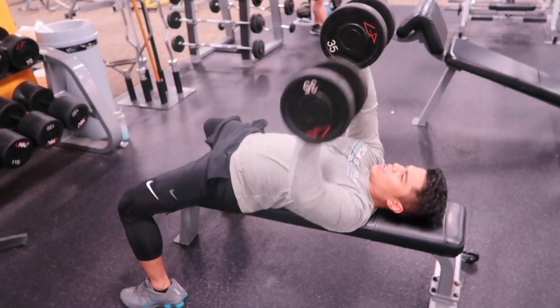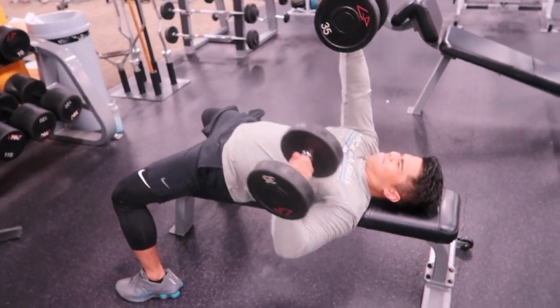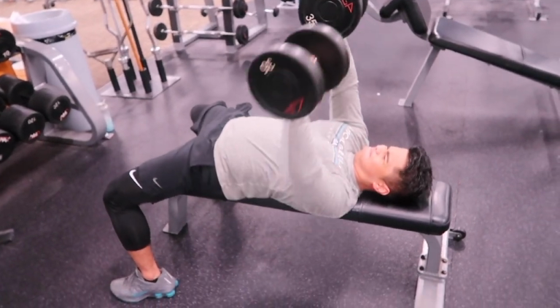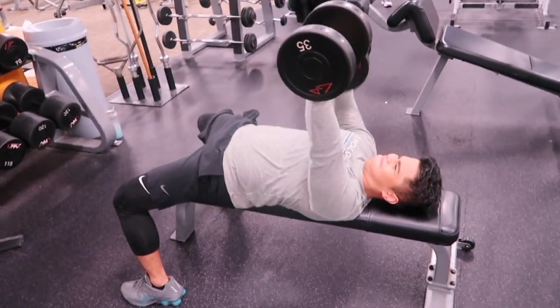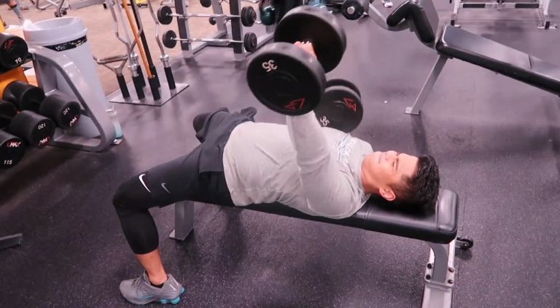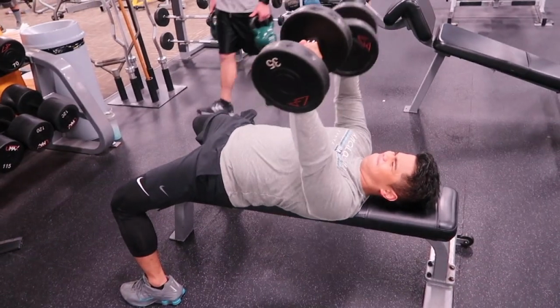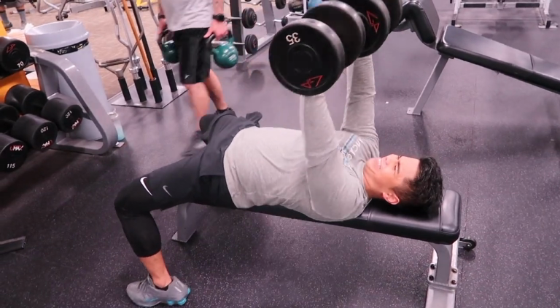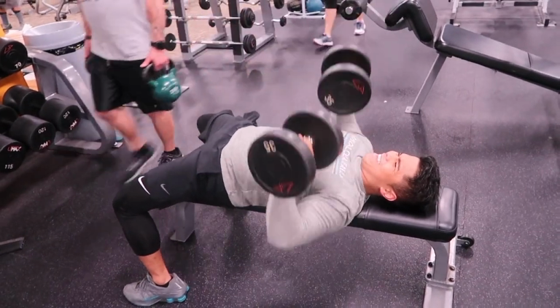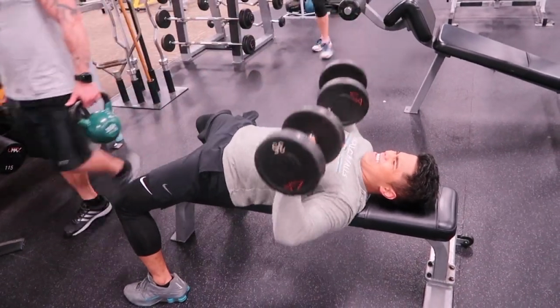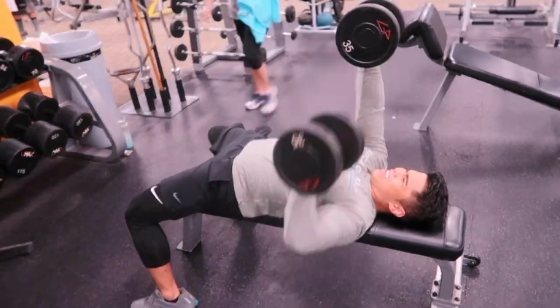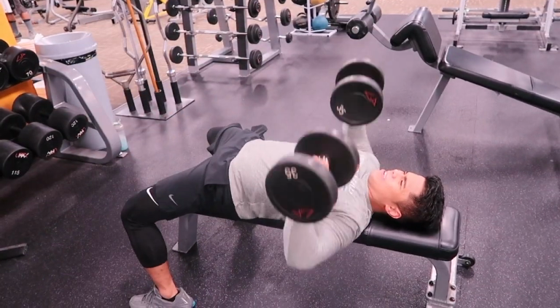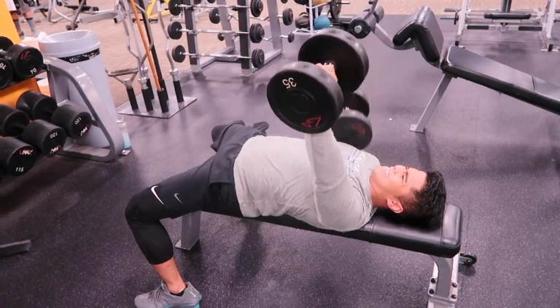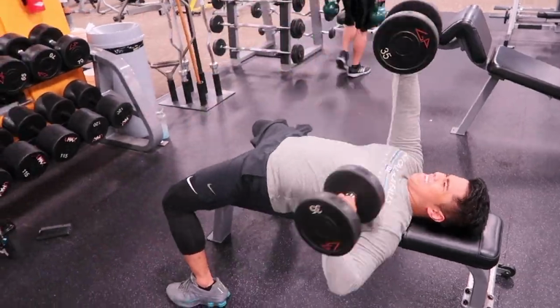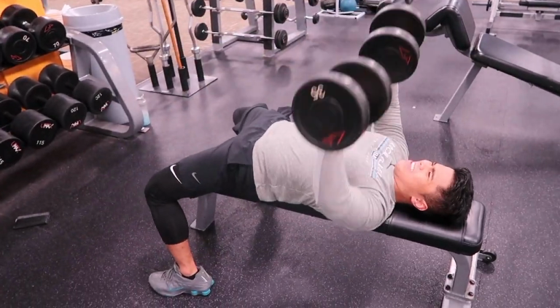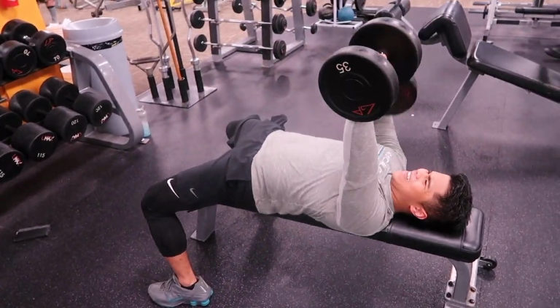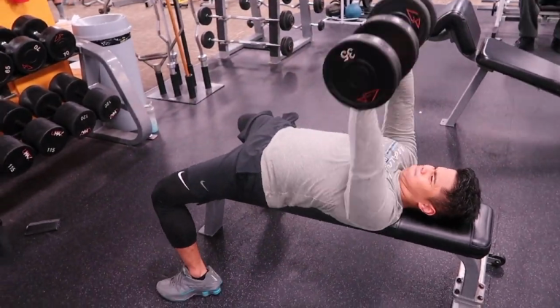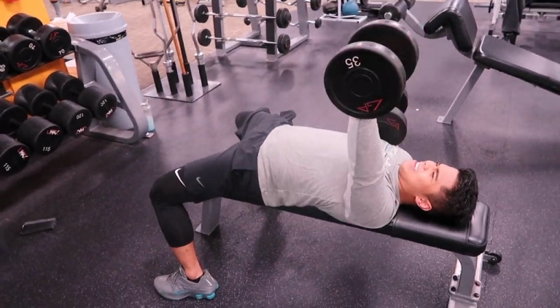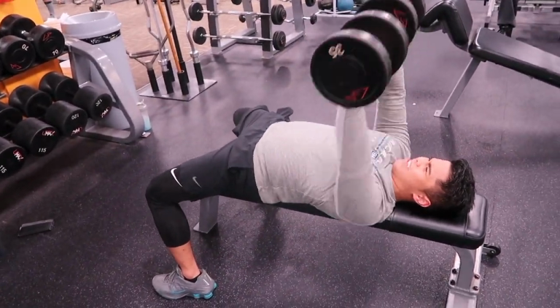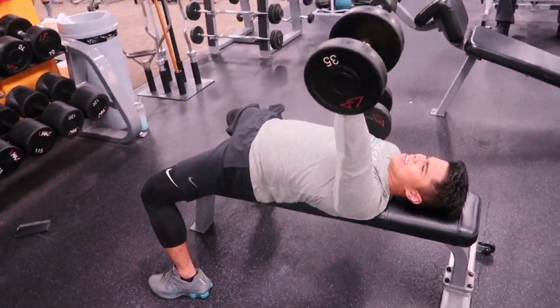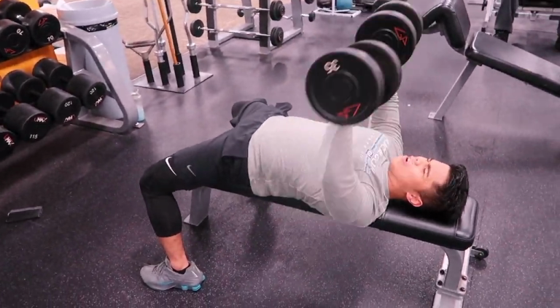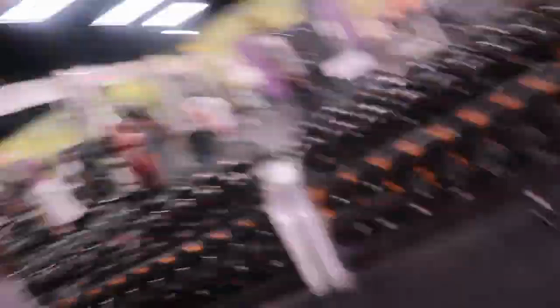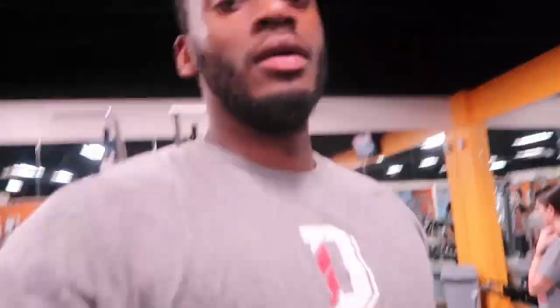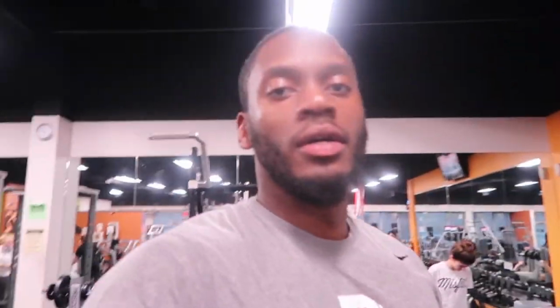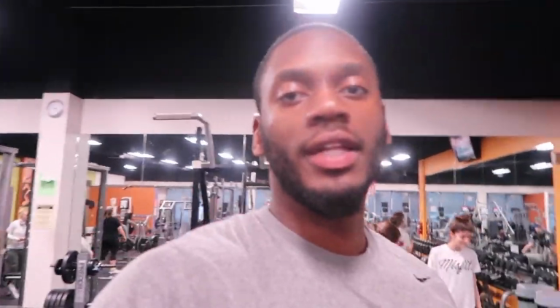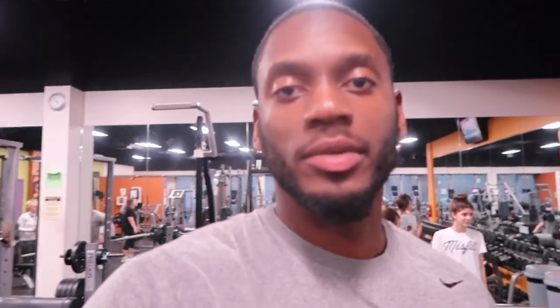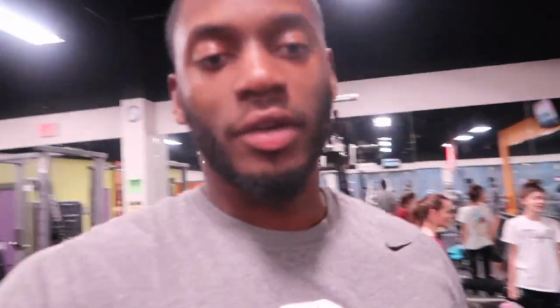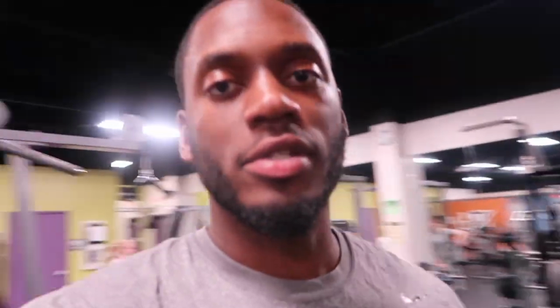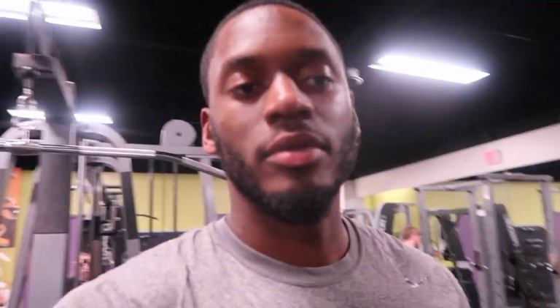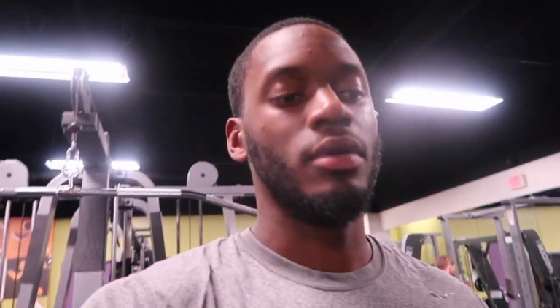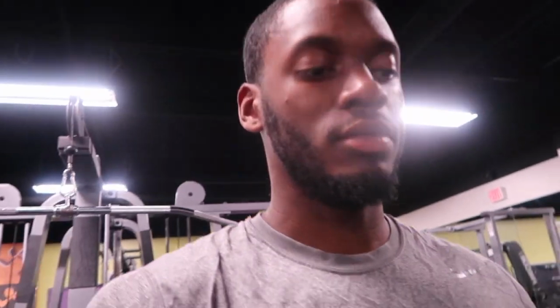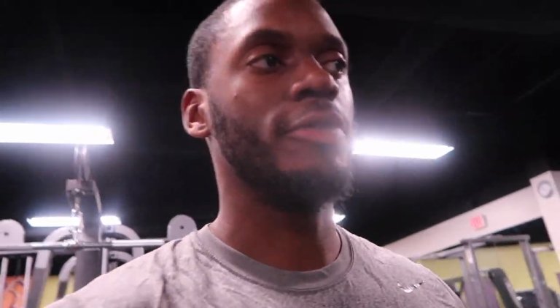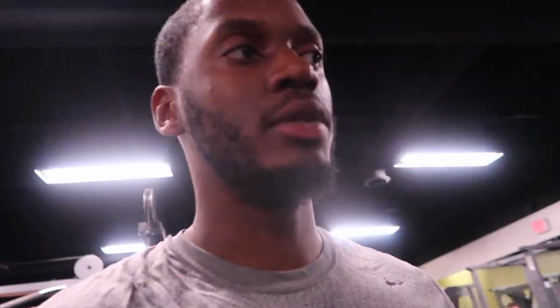We're gonna go all top today. That last set was light for me so I'm gonna go into four weeks.